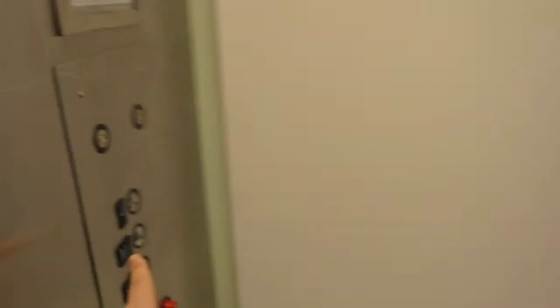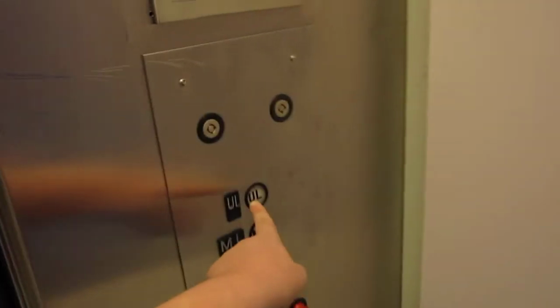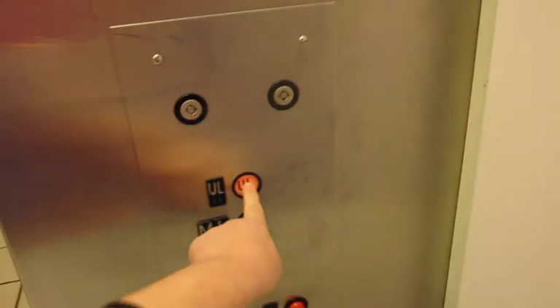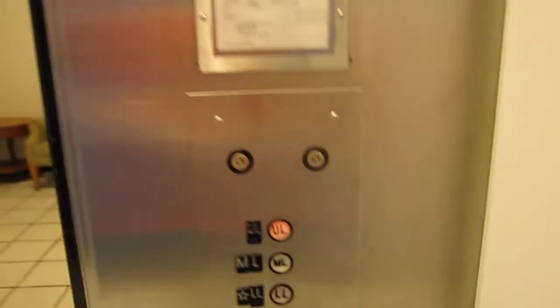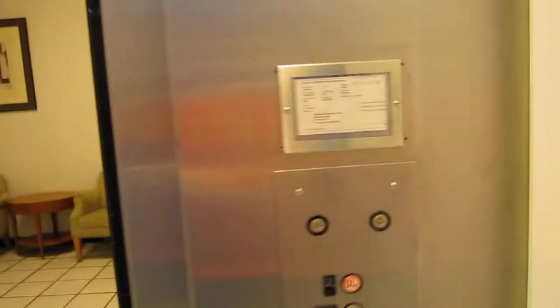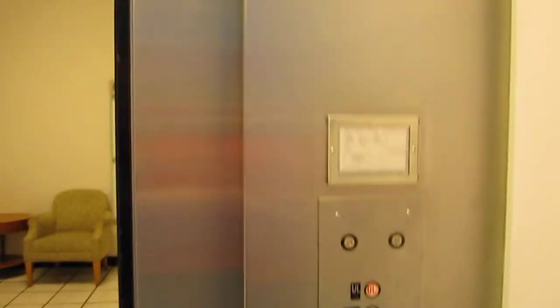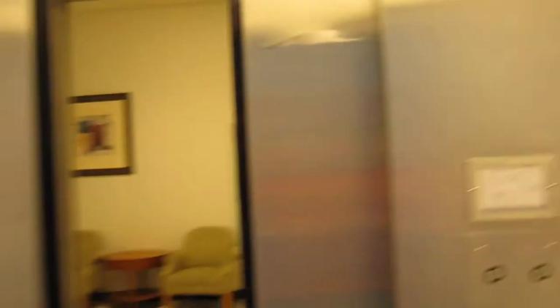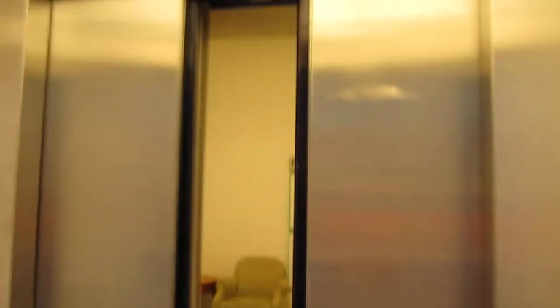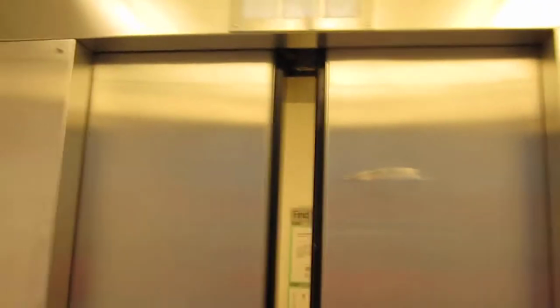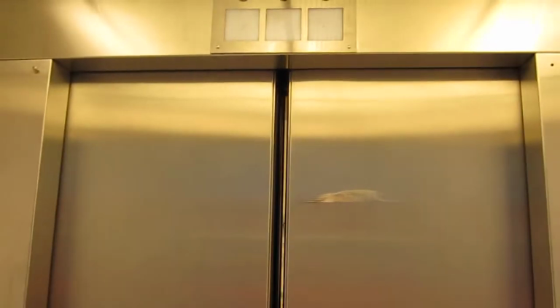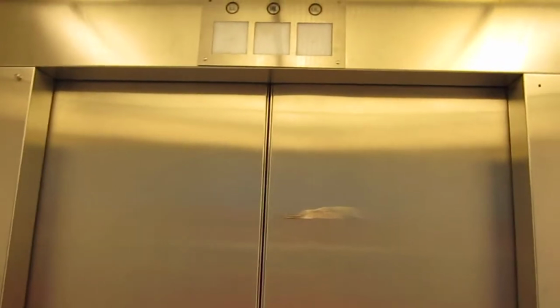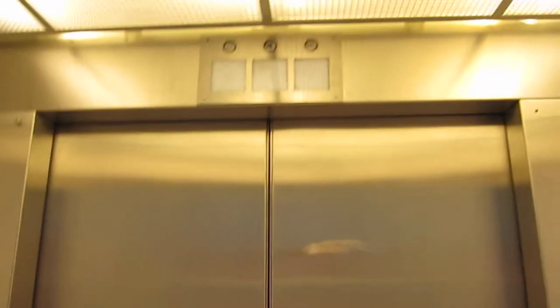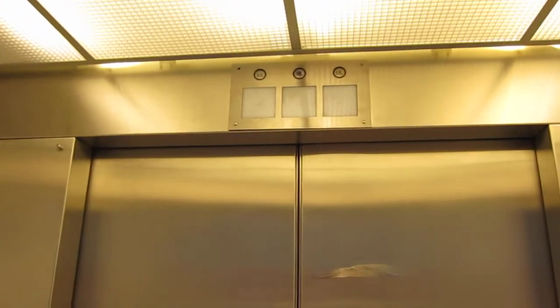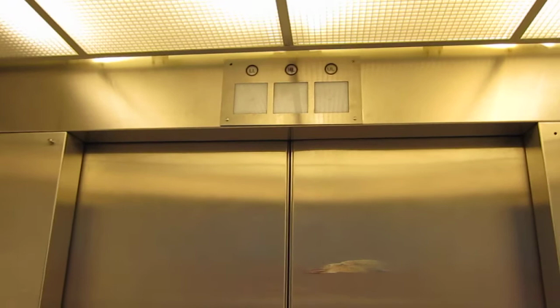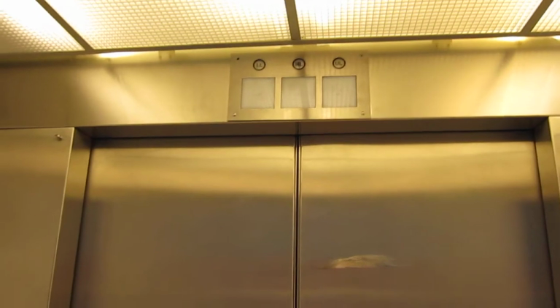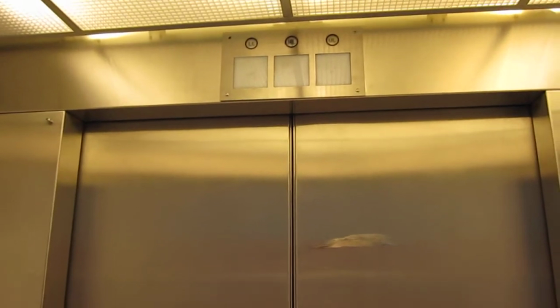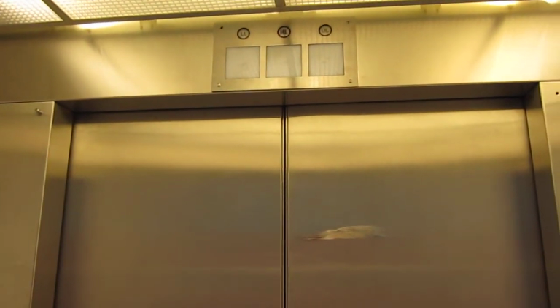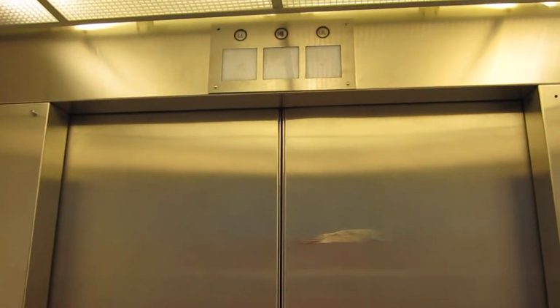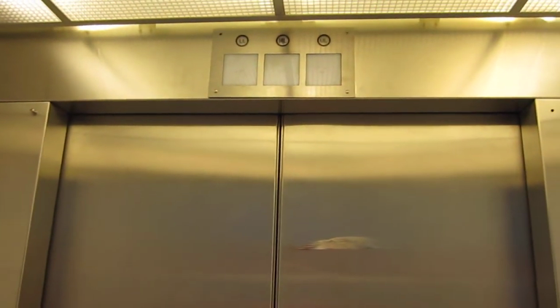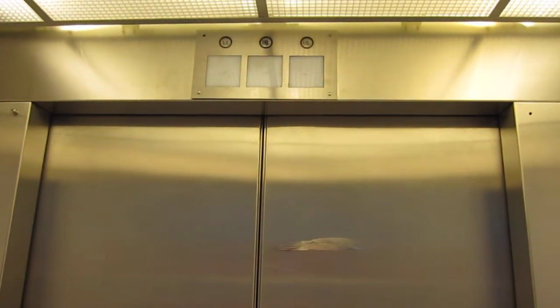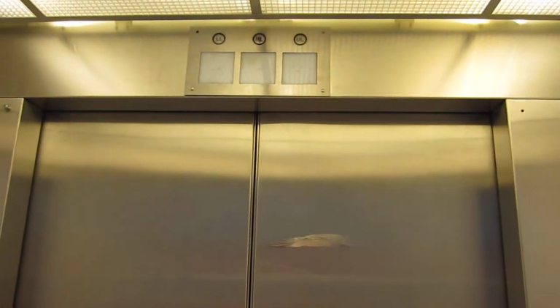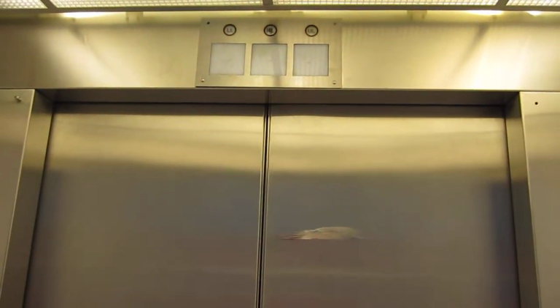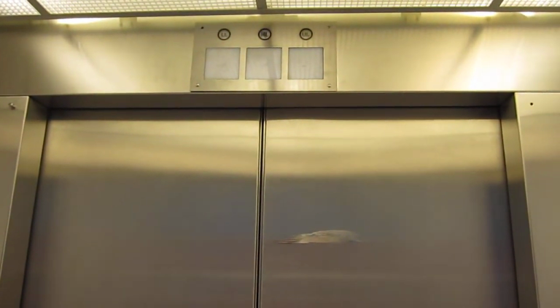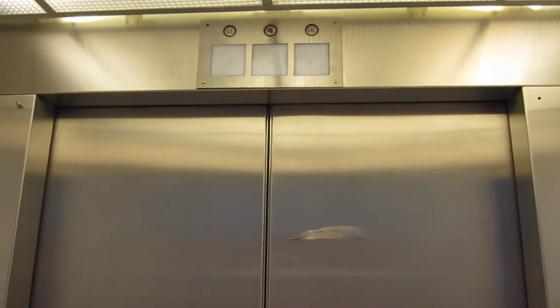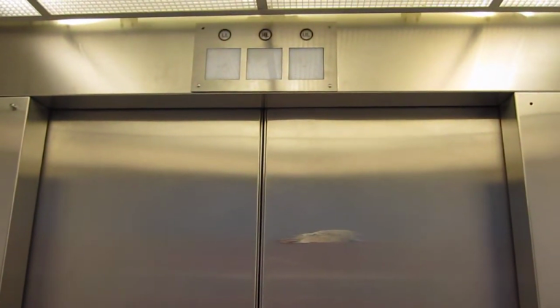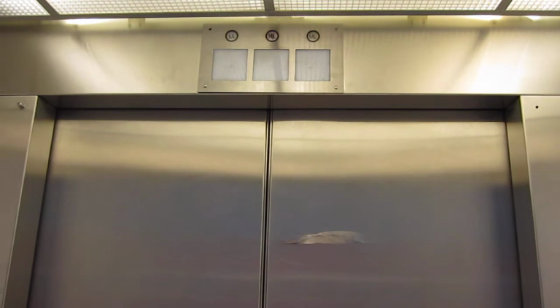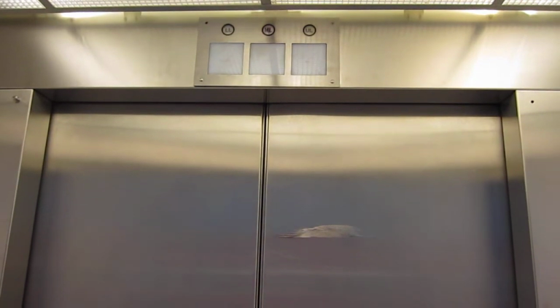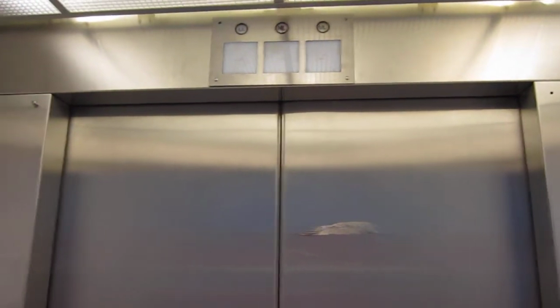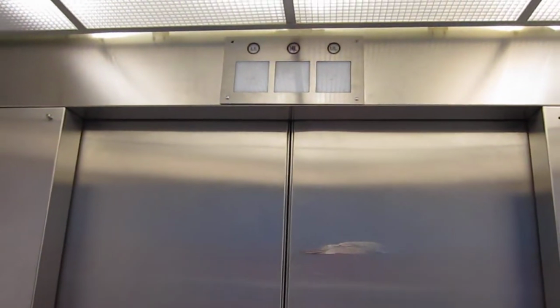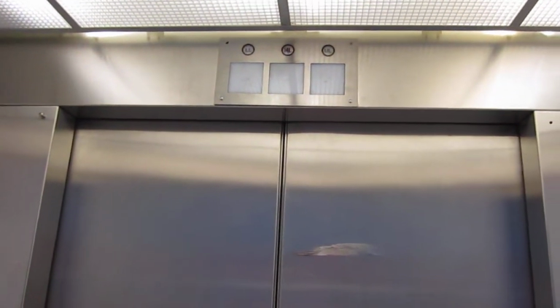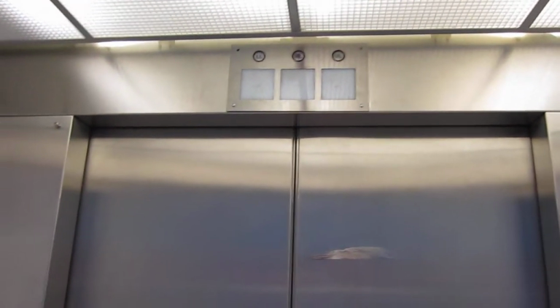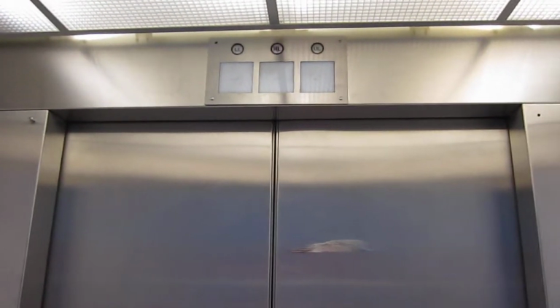Let's go to the upper level. The door closes when you push the button. That button kinda lights up.